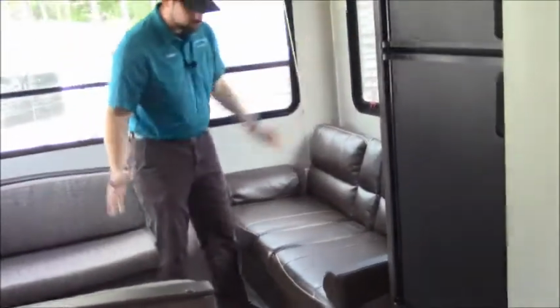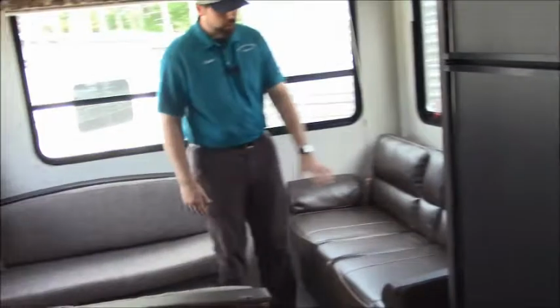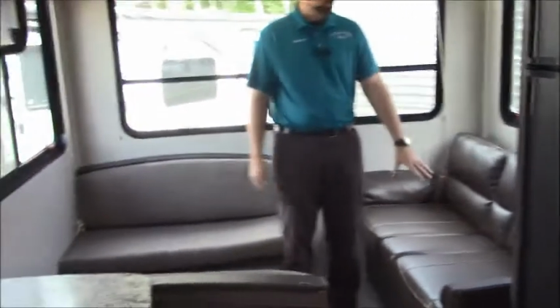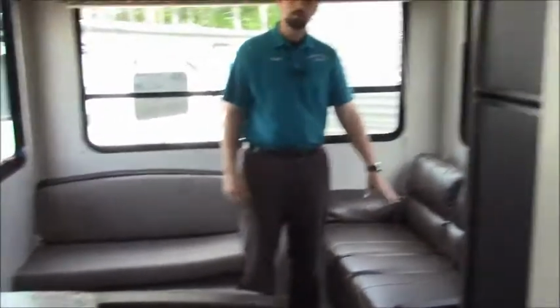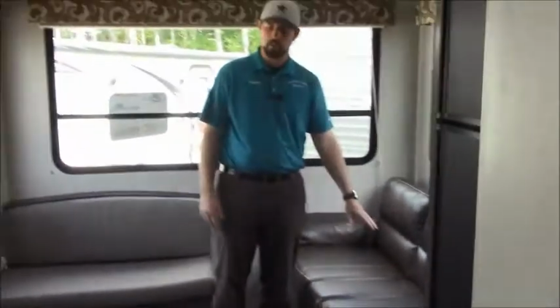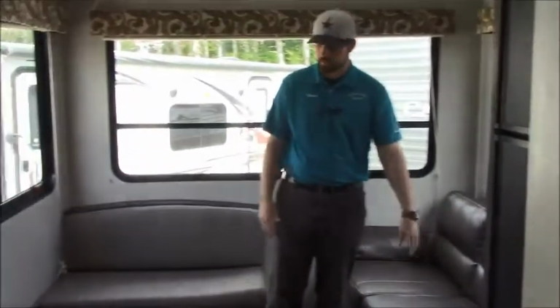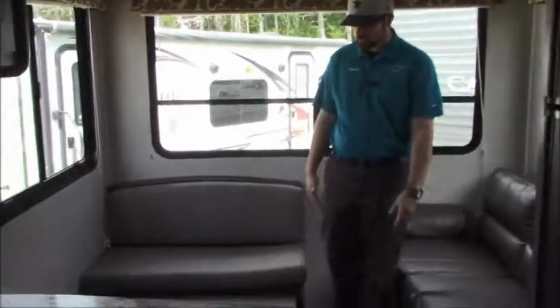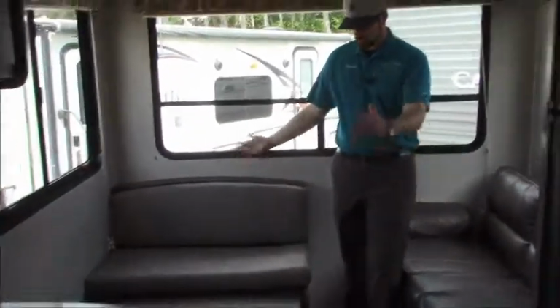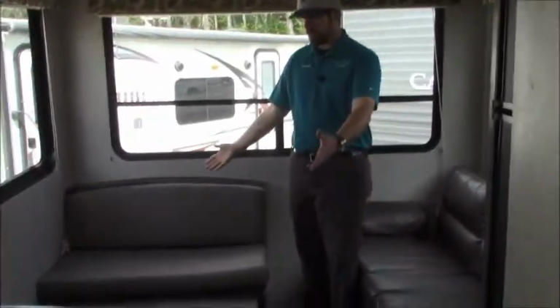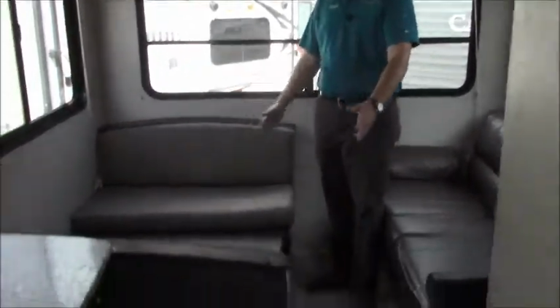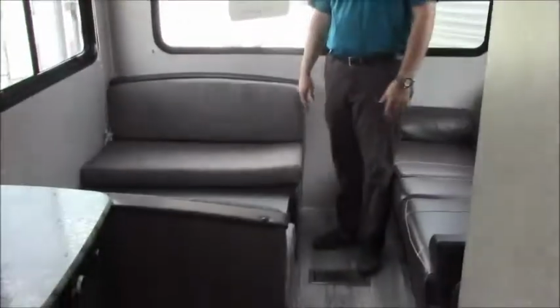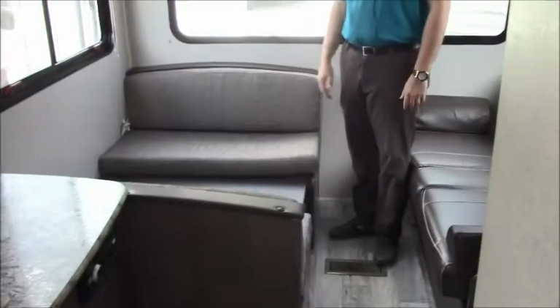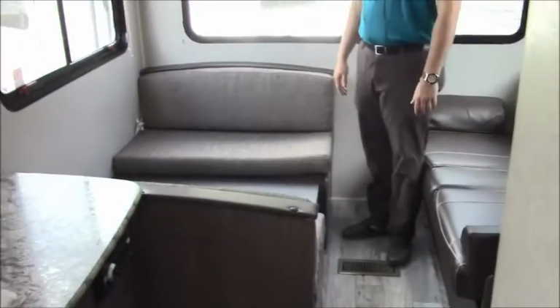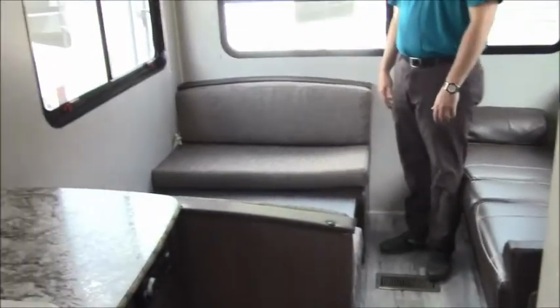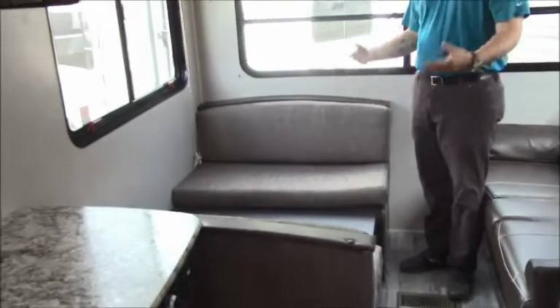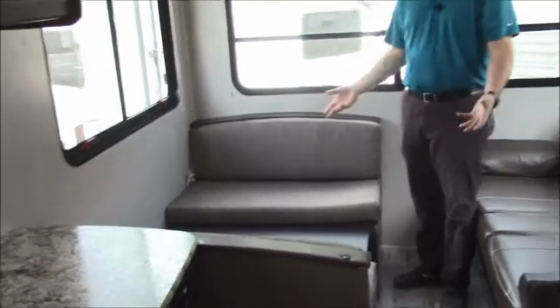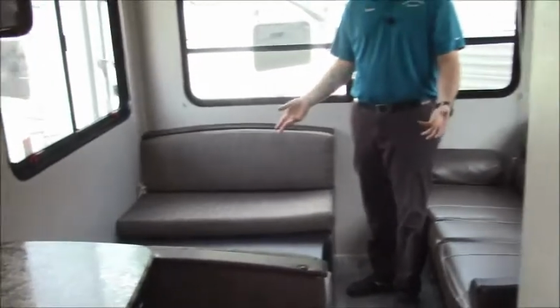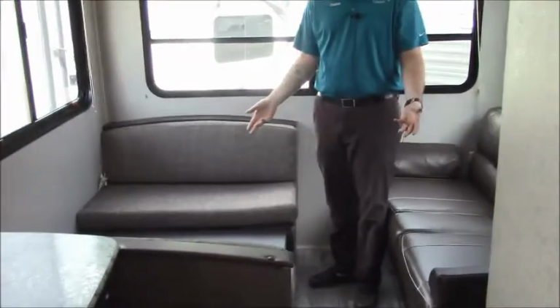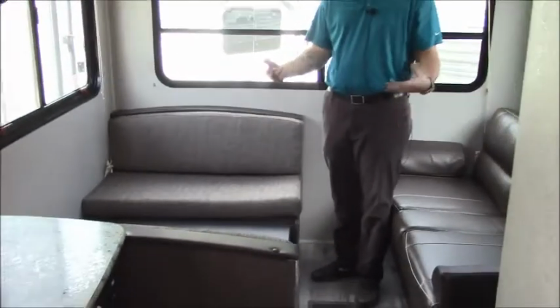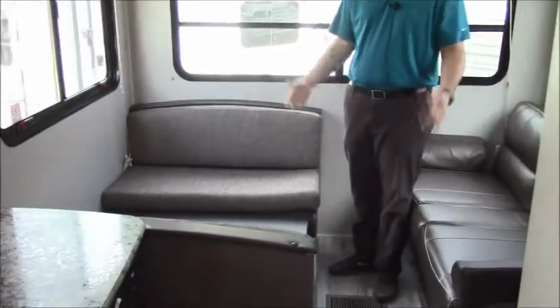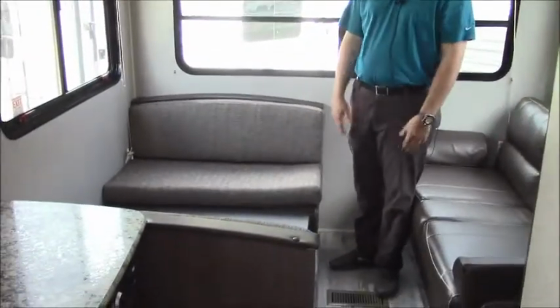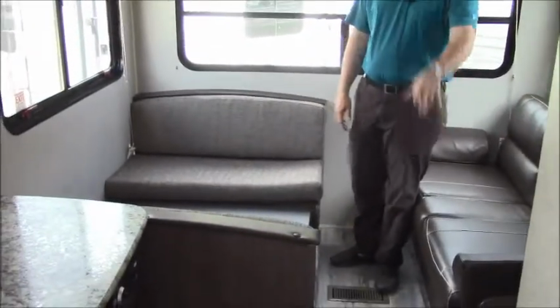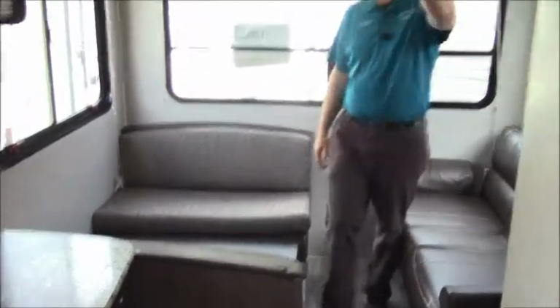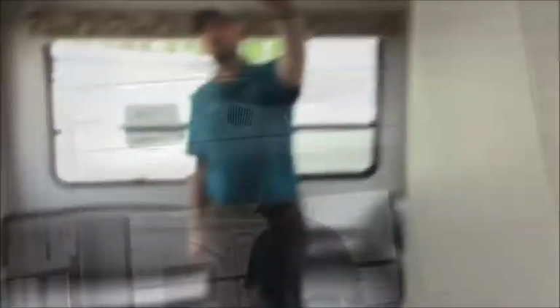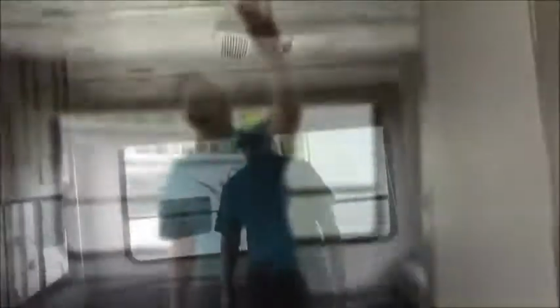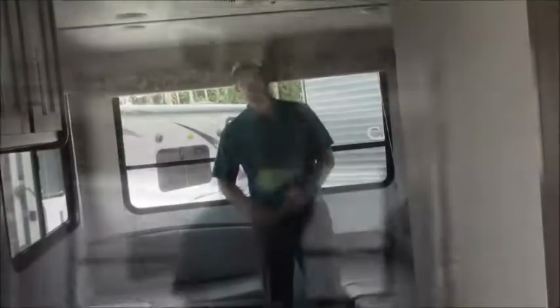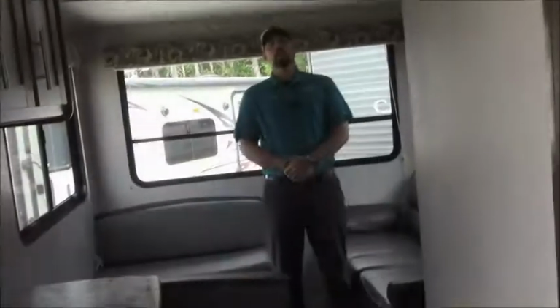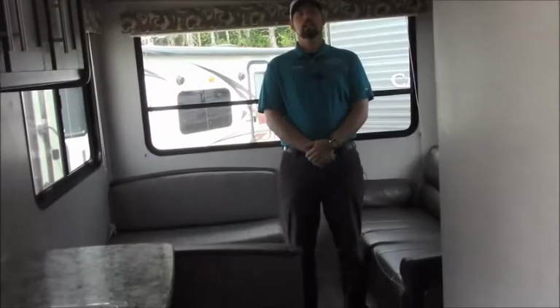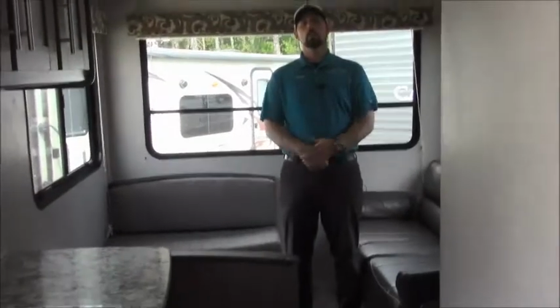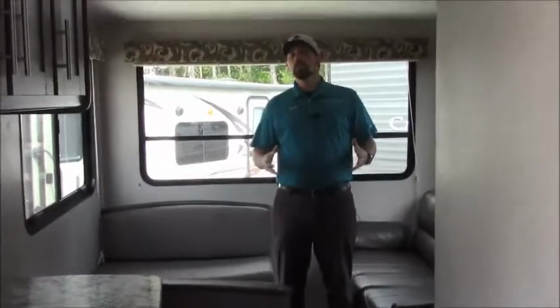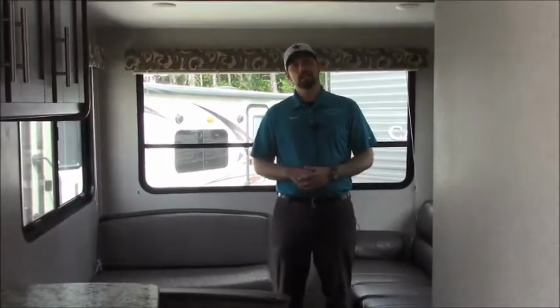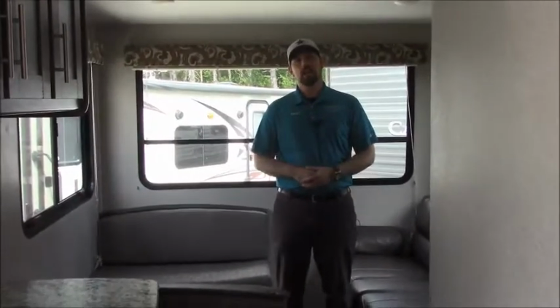There are some storage options underneath the jackknife sofa as well. We also have a booth dinette — again a potential sleeping arrangement should you need that. And there's air conditioning on the roof here.